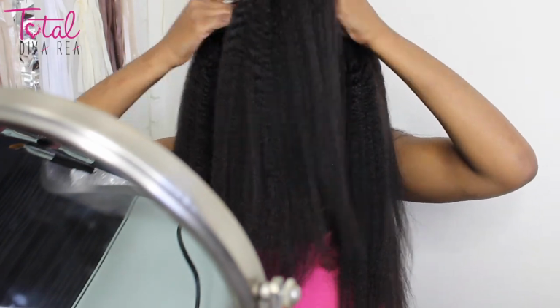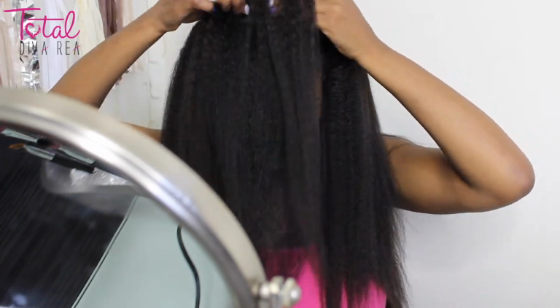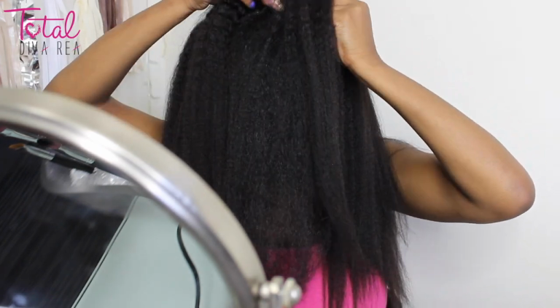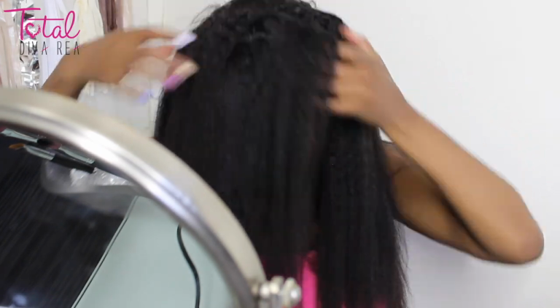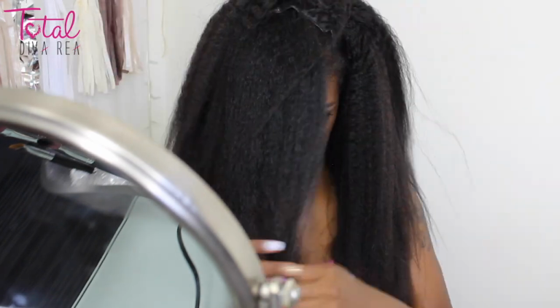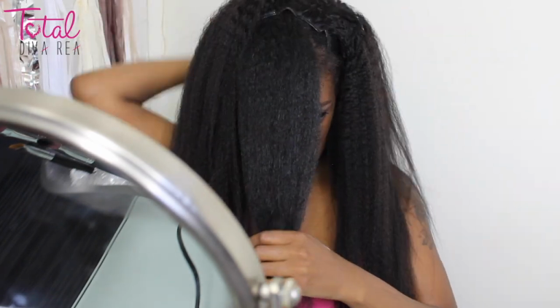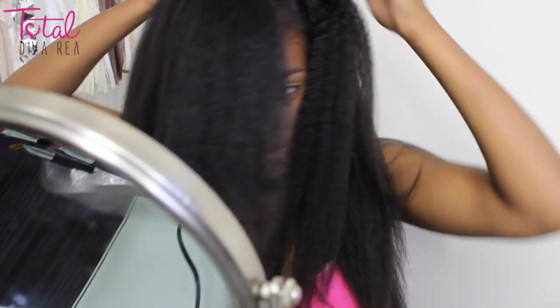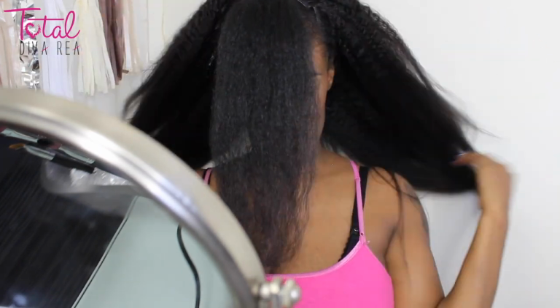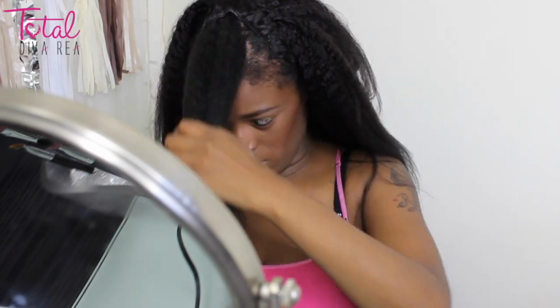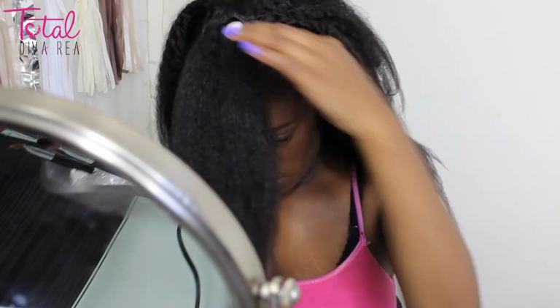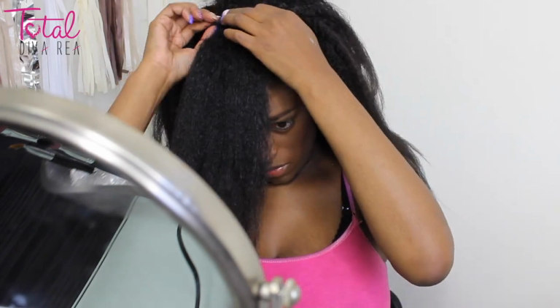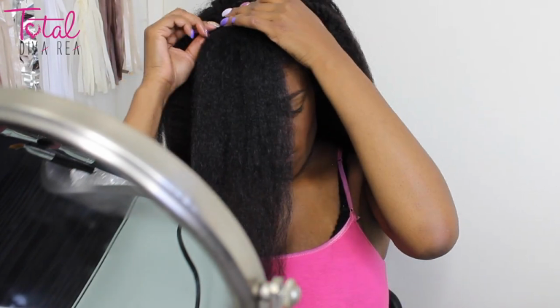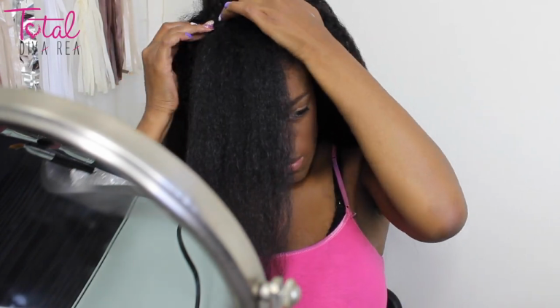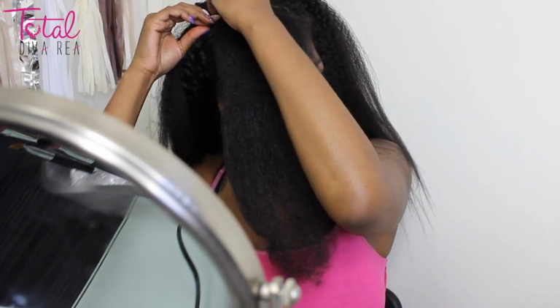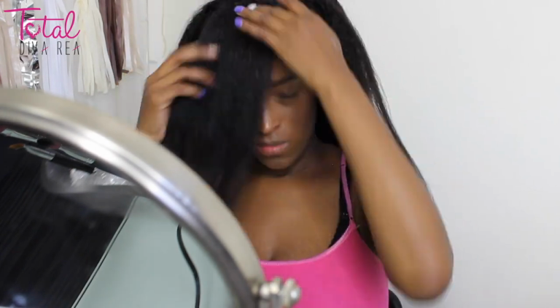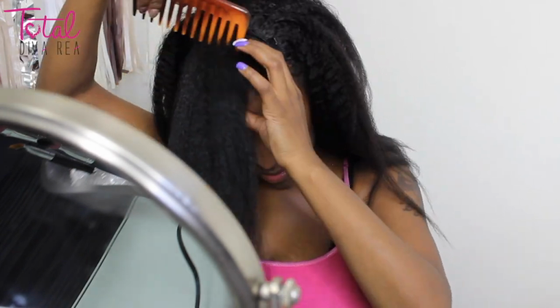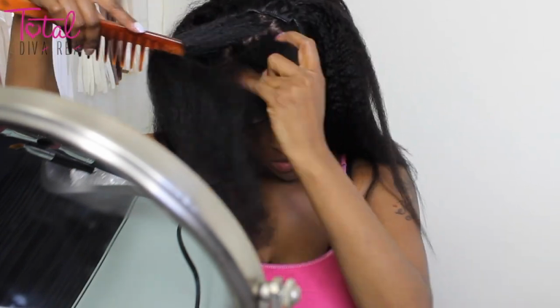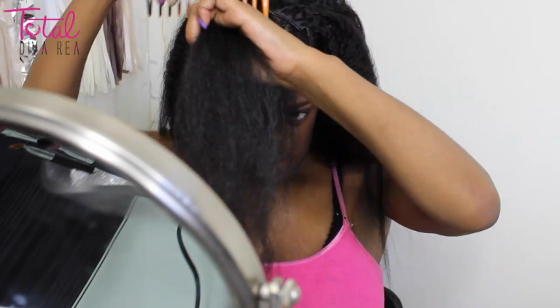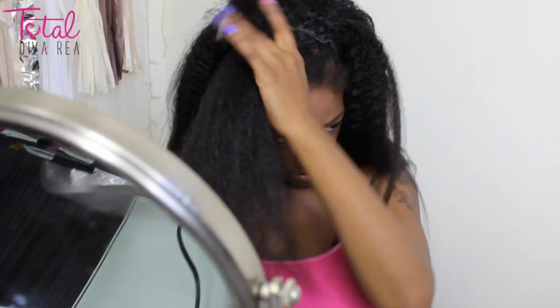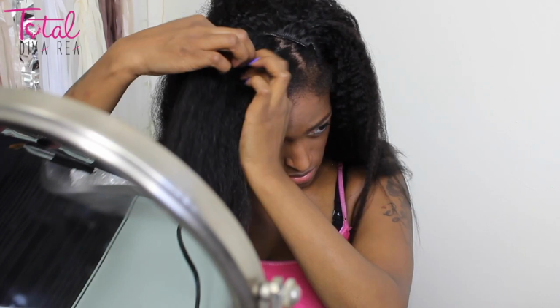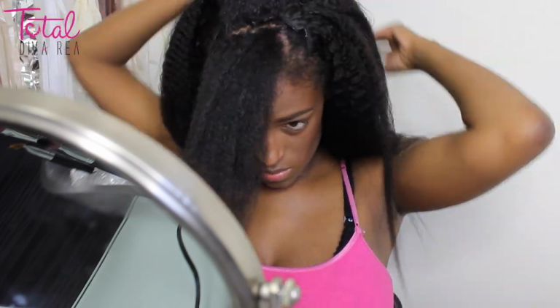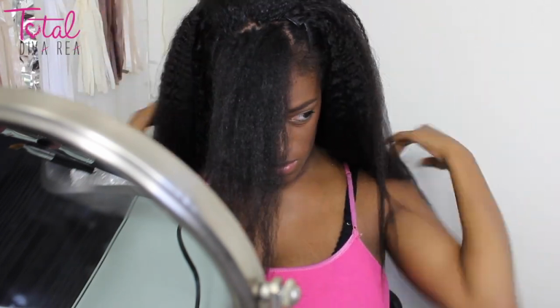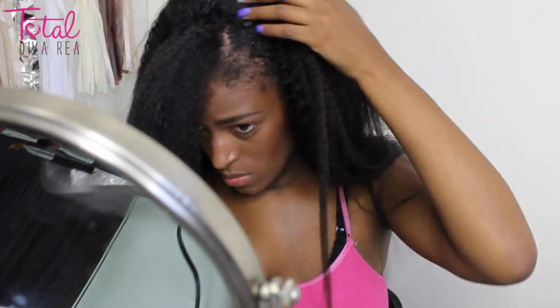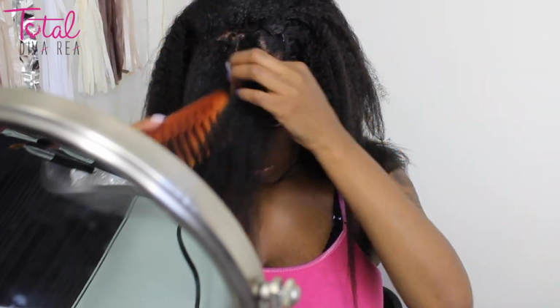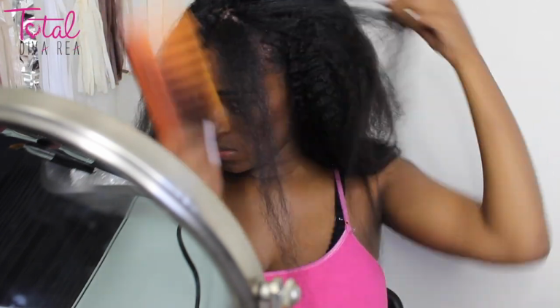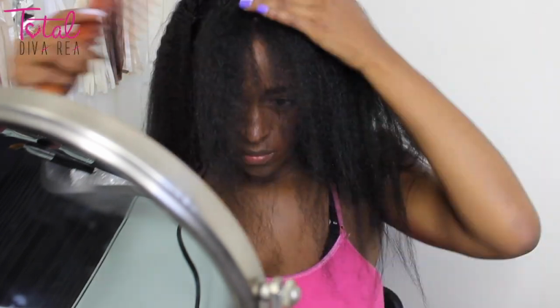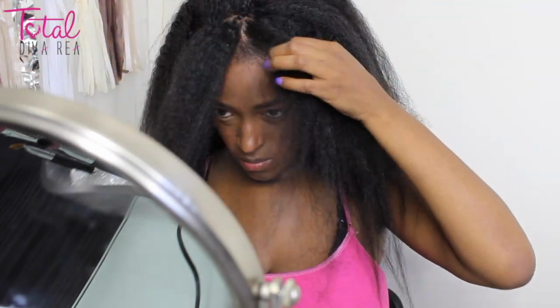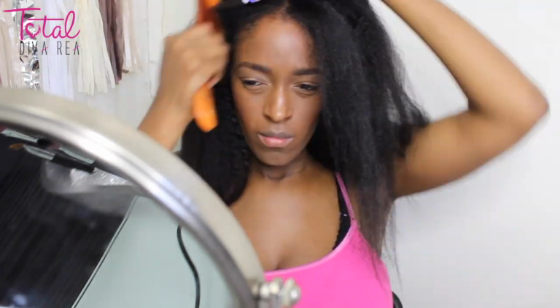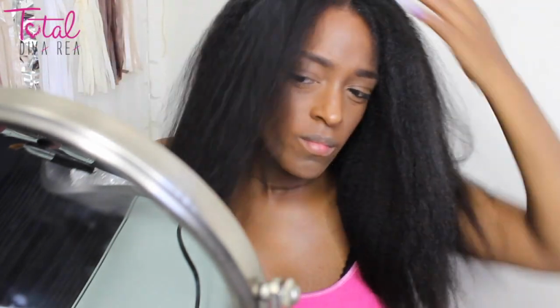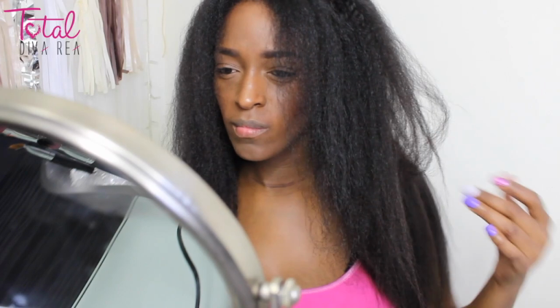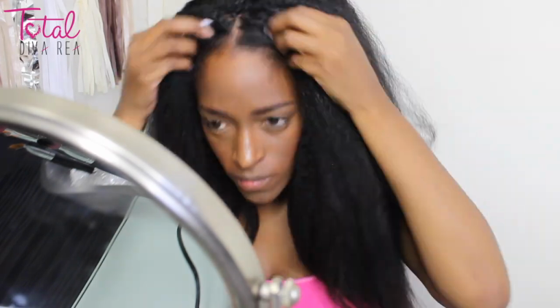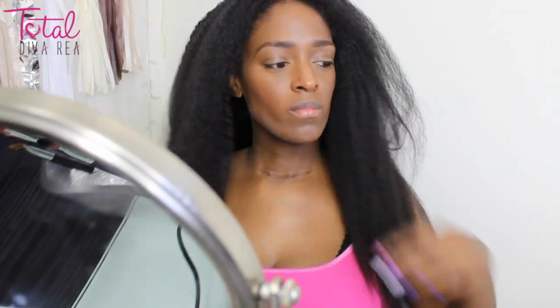And it worked really, really well. I had very little leave-out, as you can tell, and I only blew out the front part of my hair. I'm just going to take whatever hair is left out and use it to cover up the actual tracks.